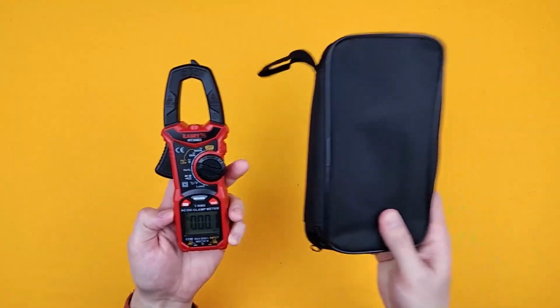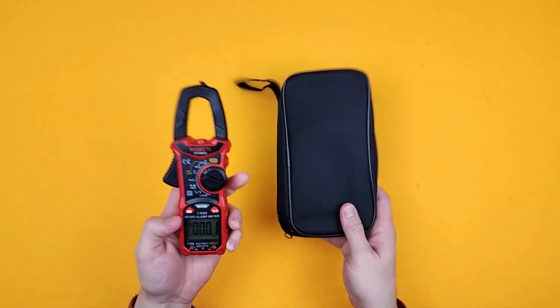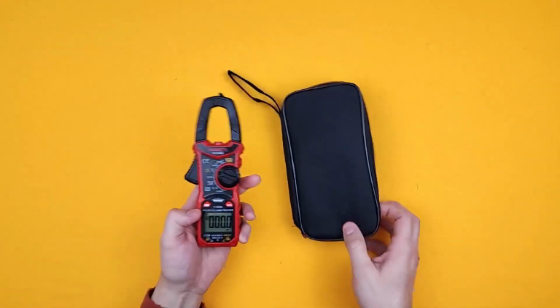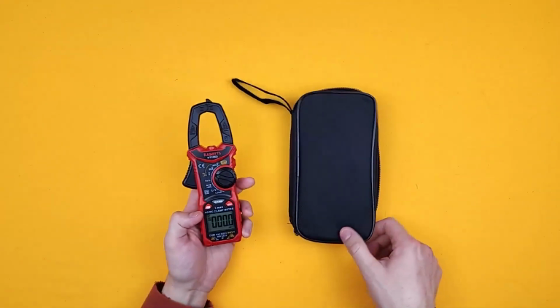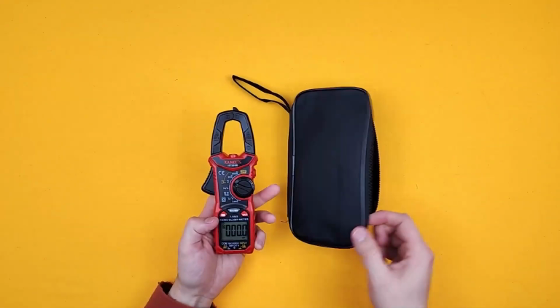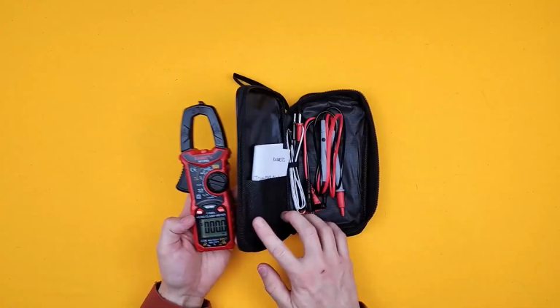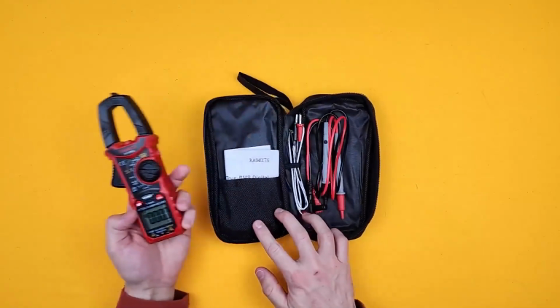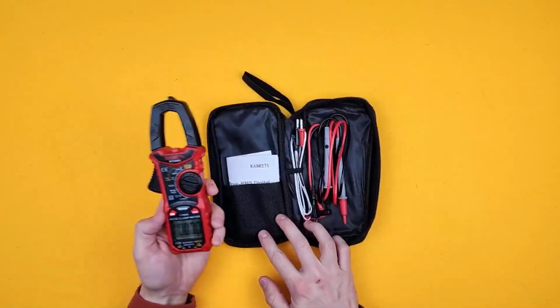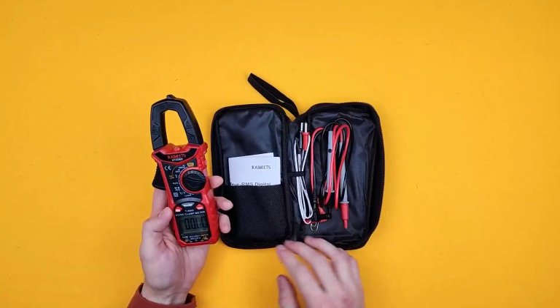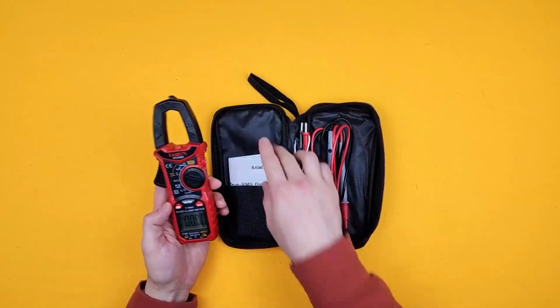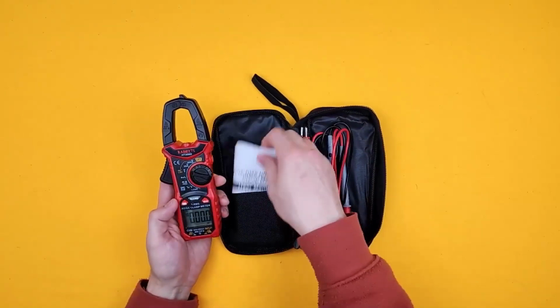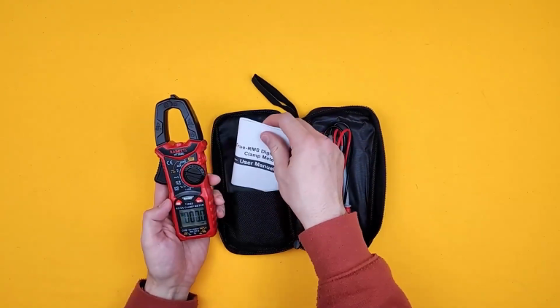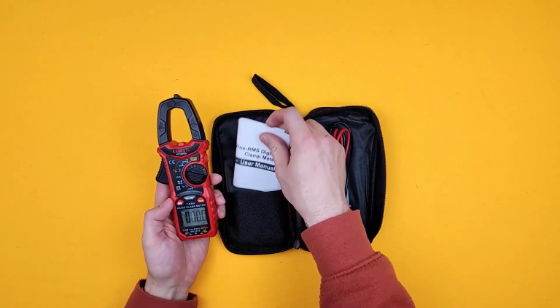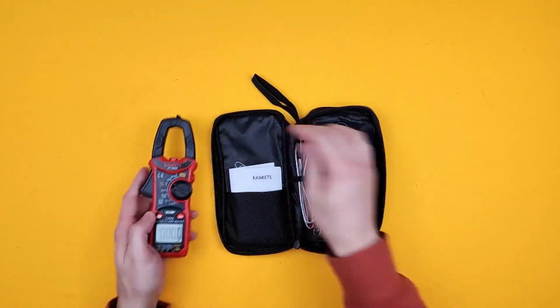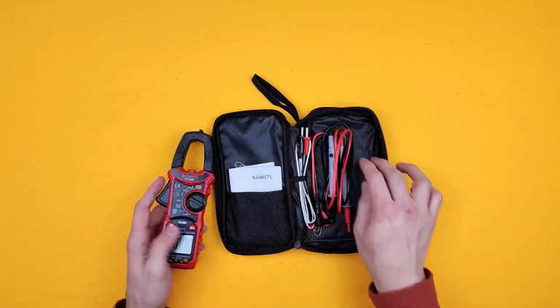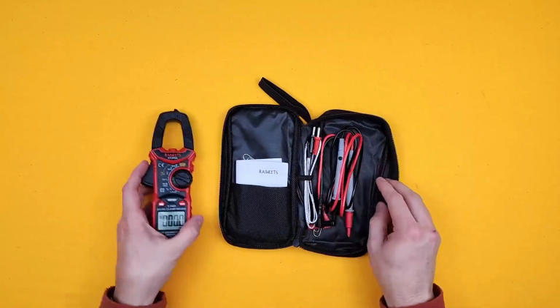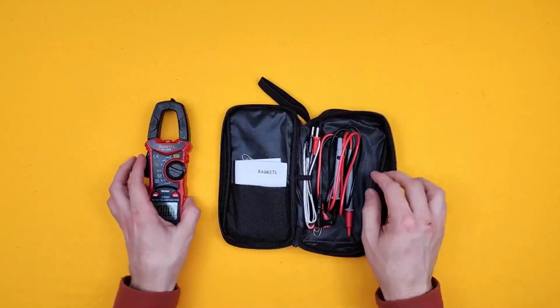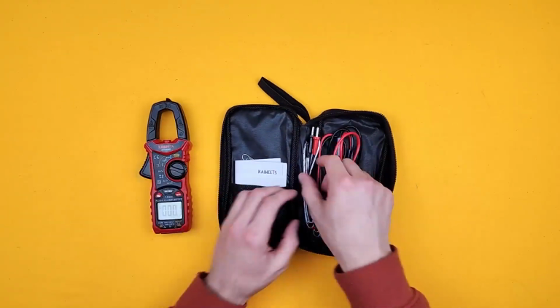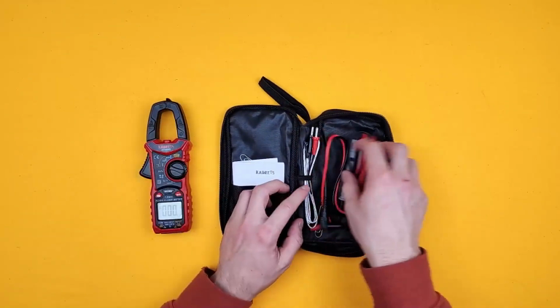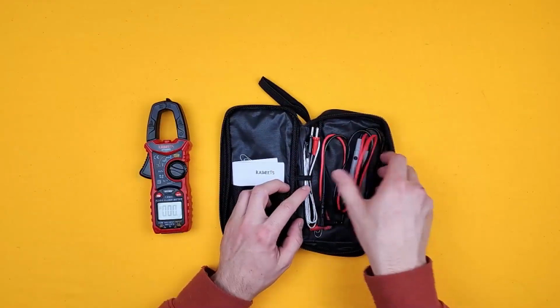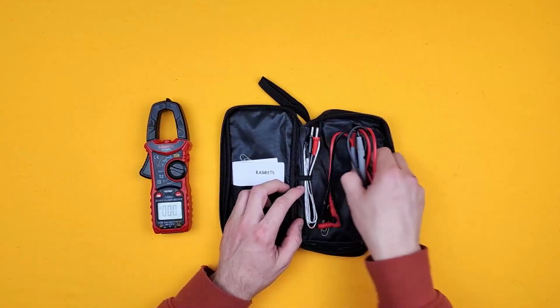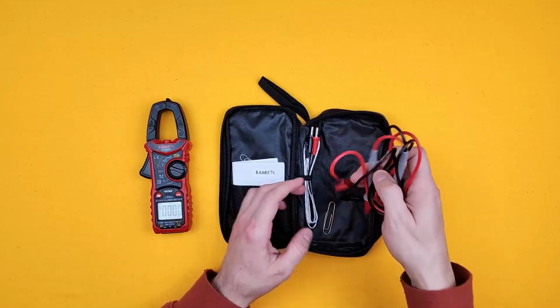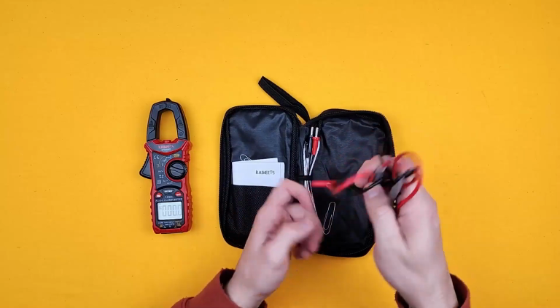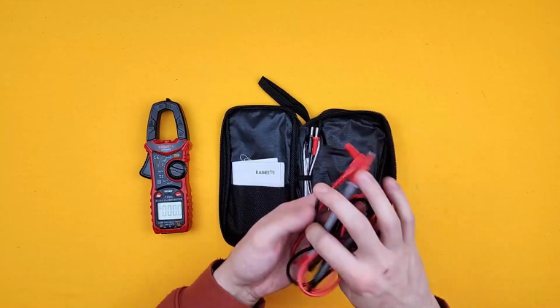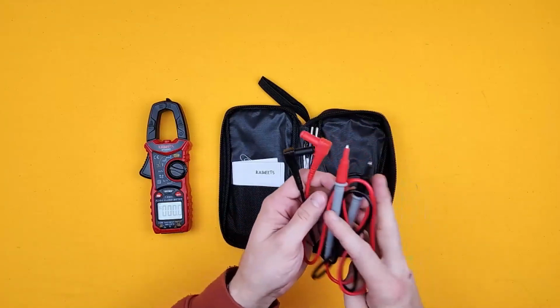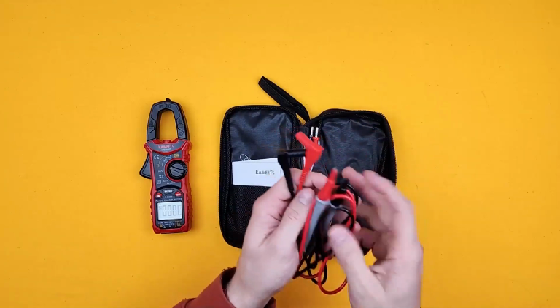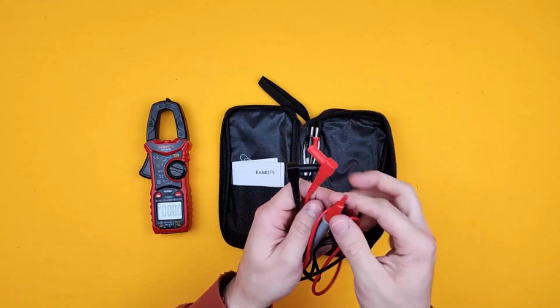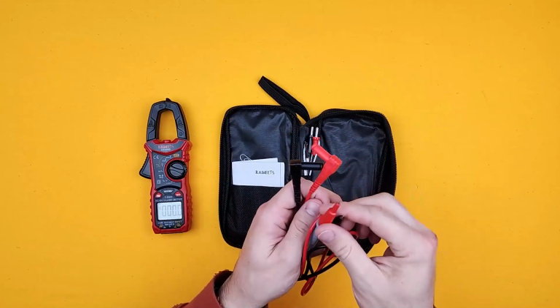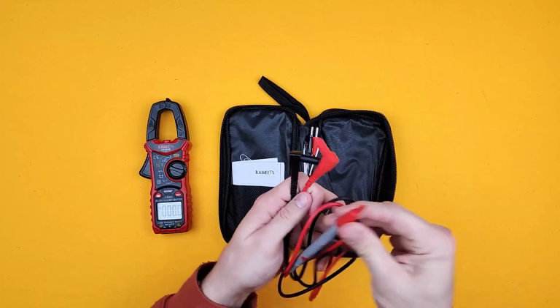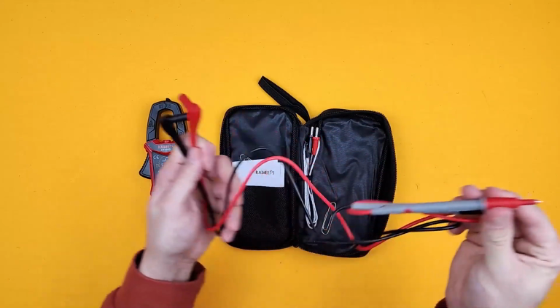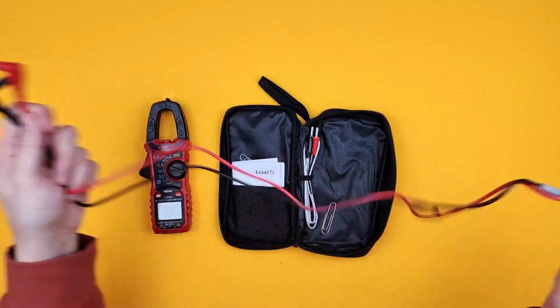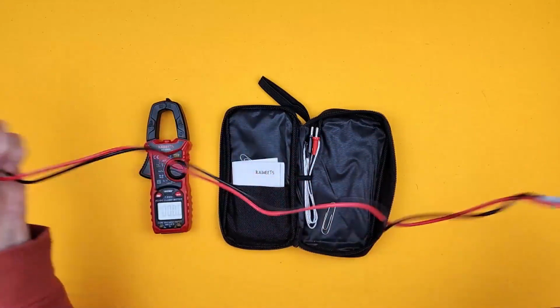Now it comes in this awesome carry case. You've got your user manual inside, and standard leads.